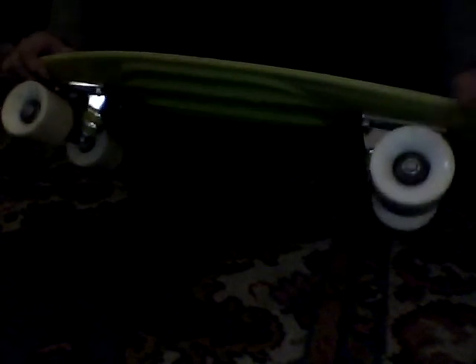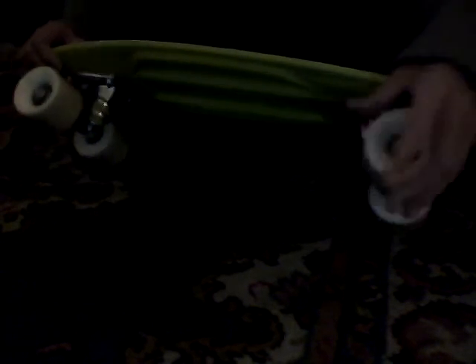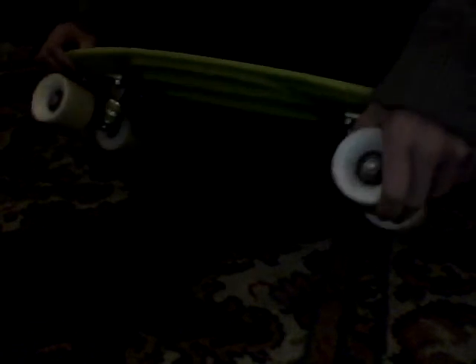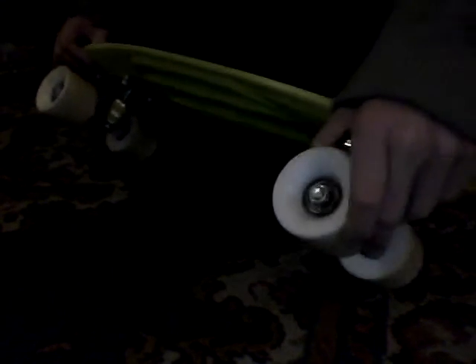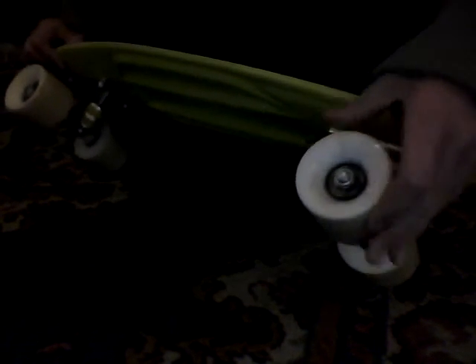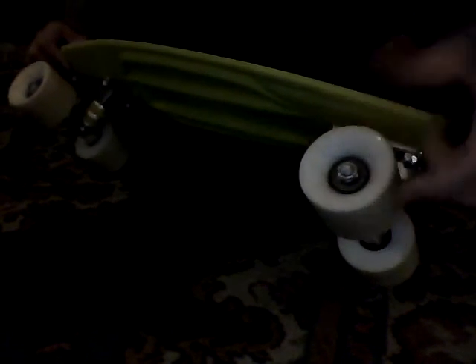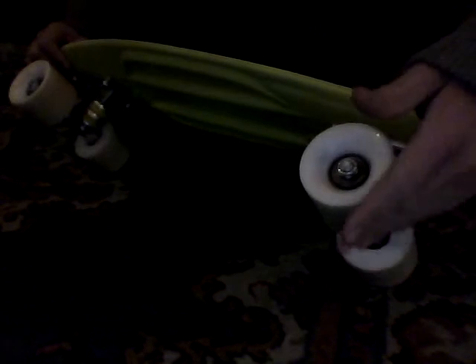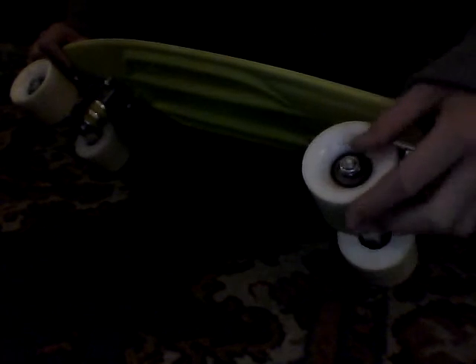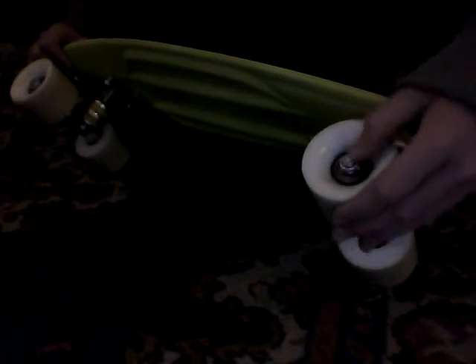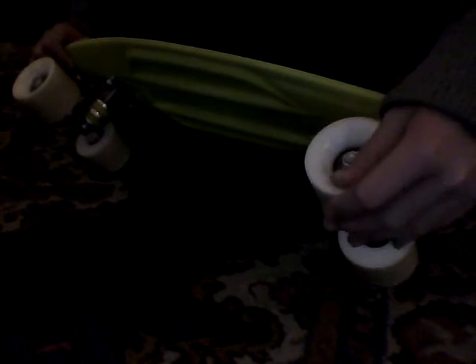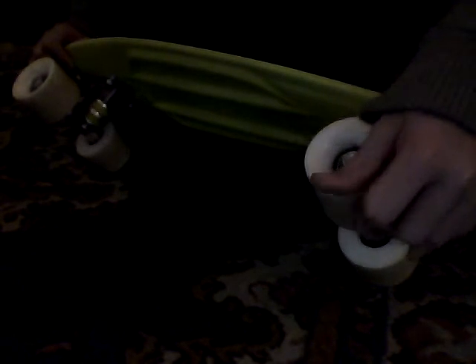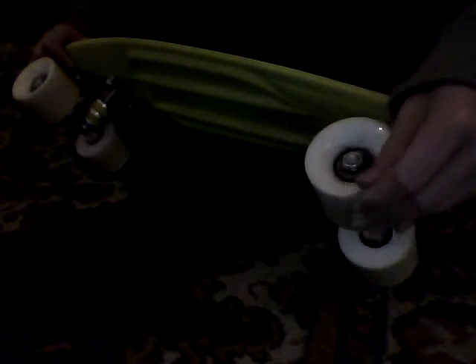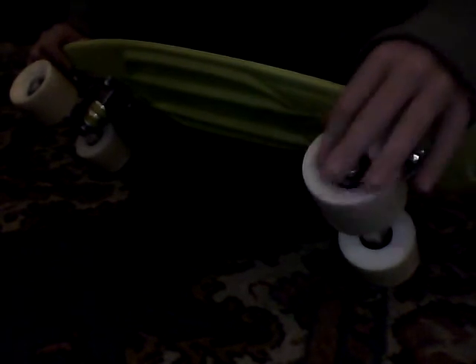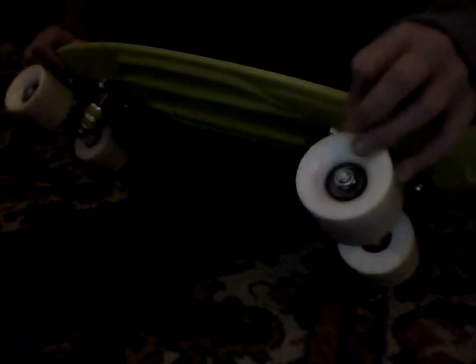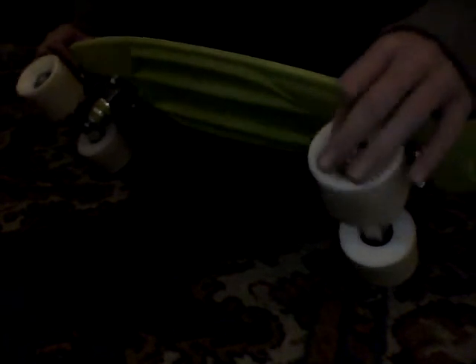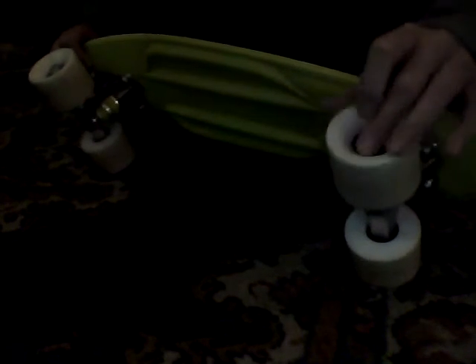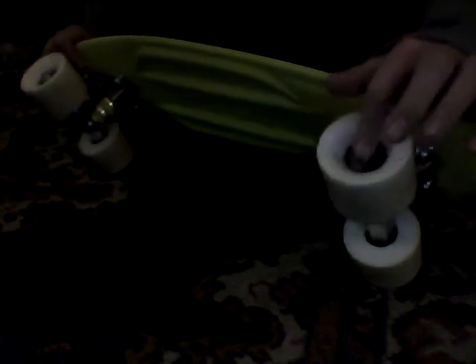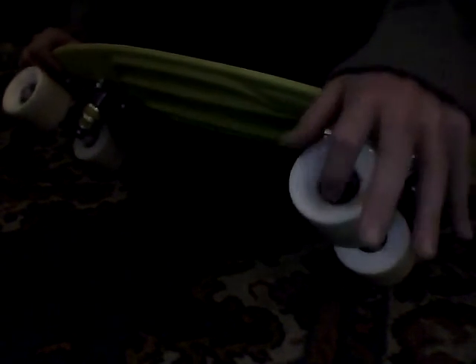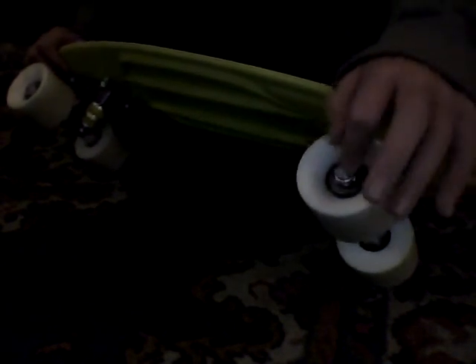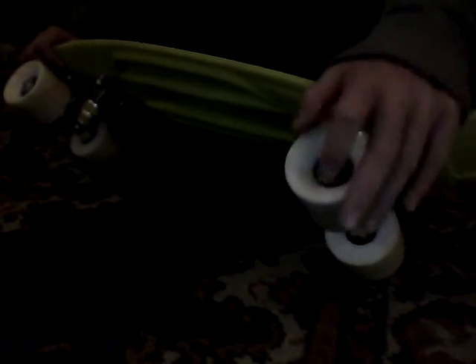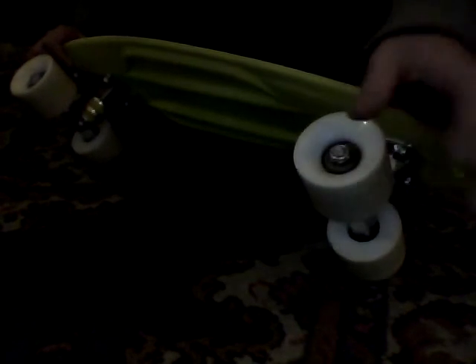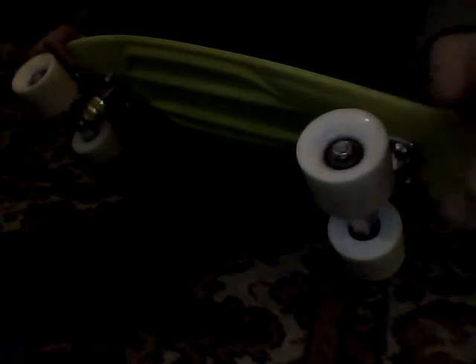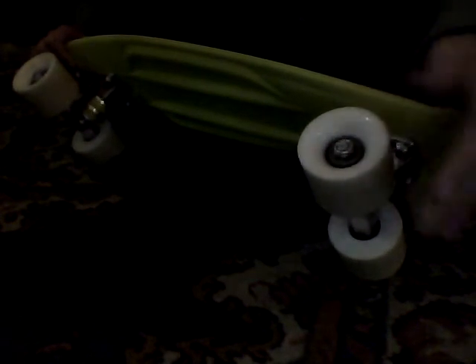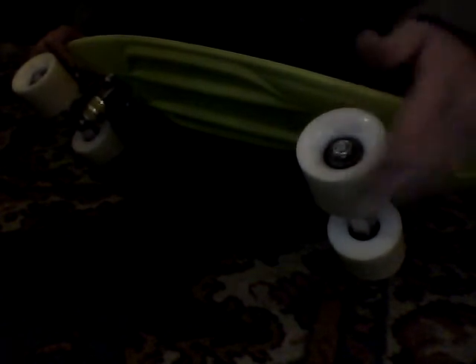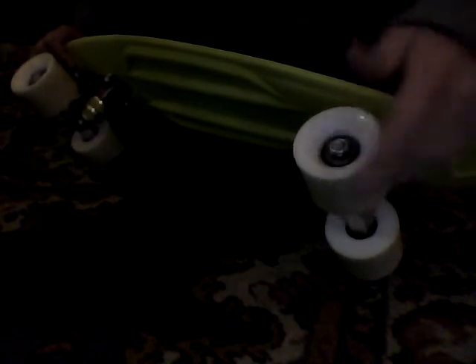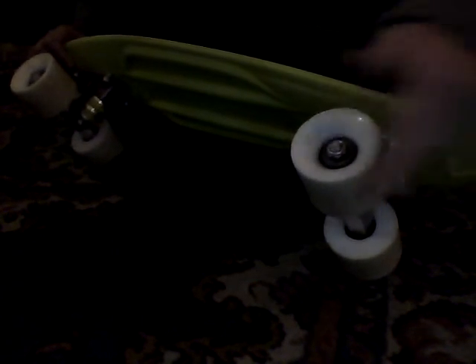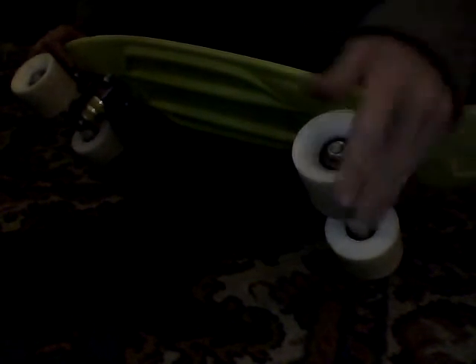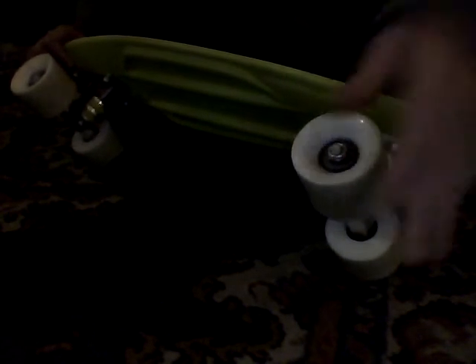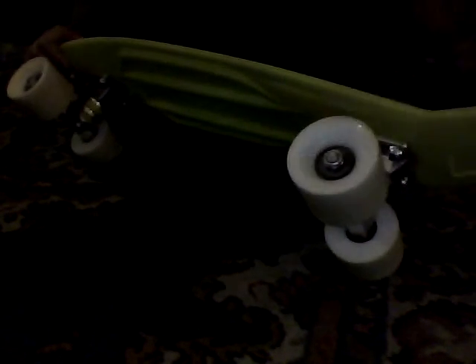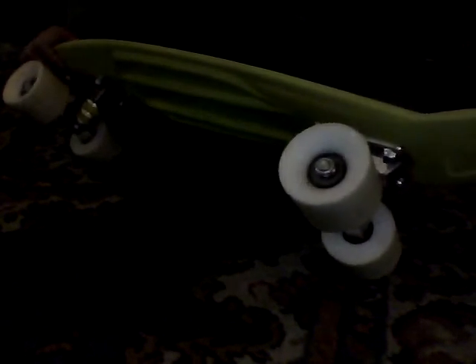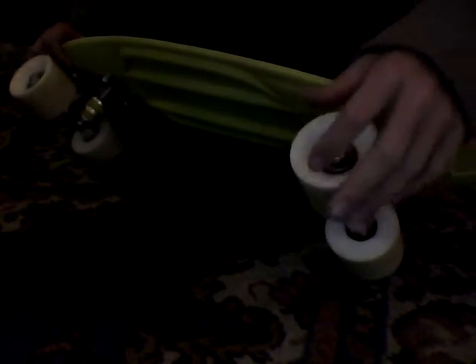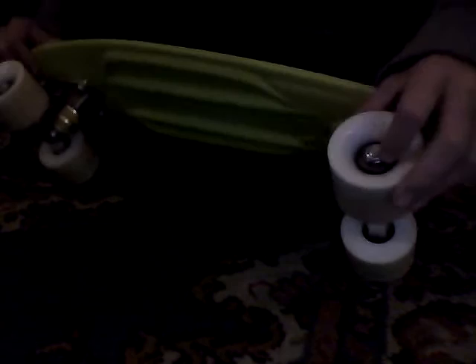Penny boards have special penny wheels. You can loosen the bearings — mine's pretty new, but I recommend loosening the bearings, otherwise it's not very fast.